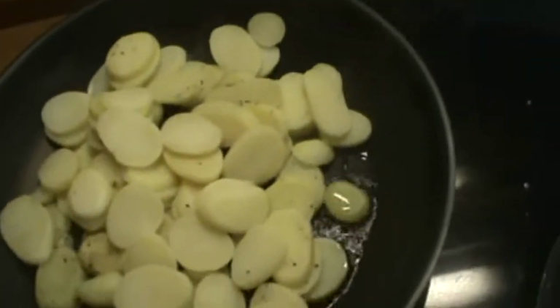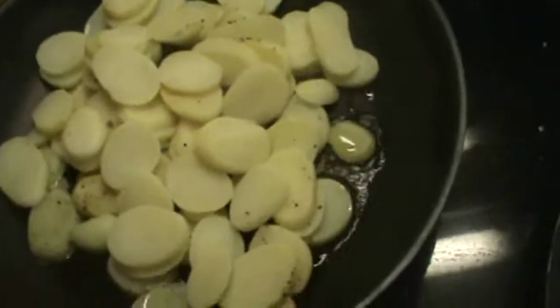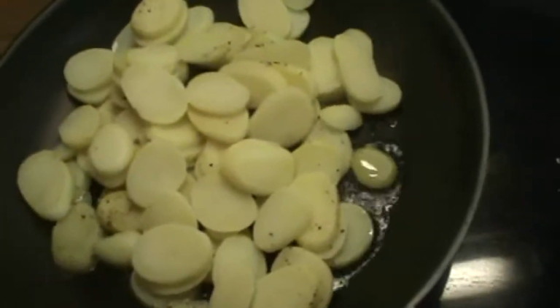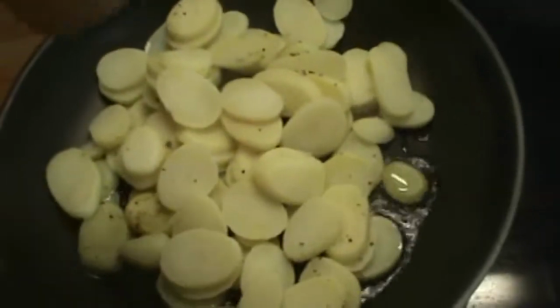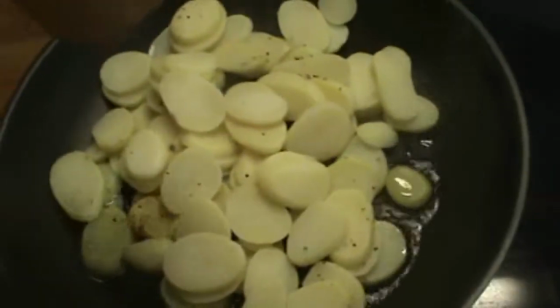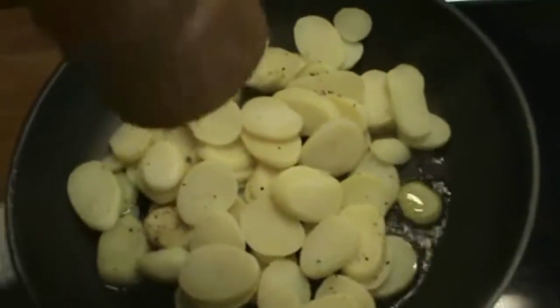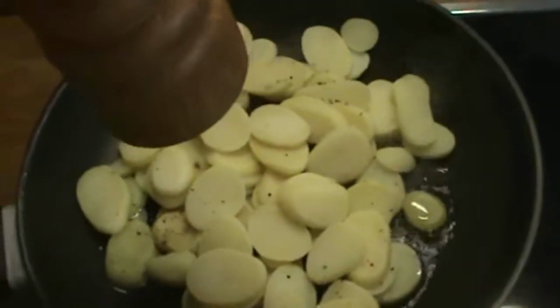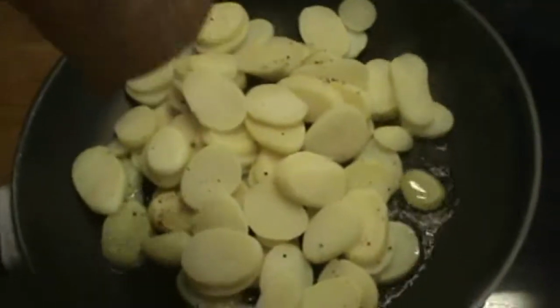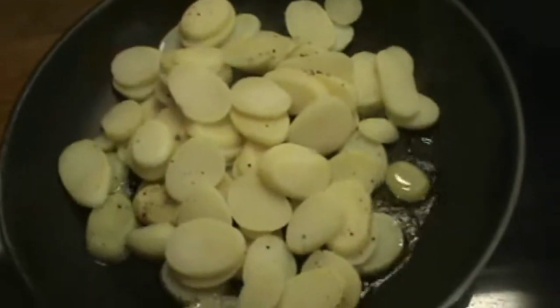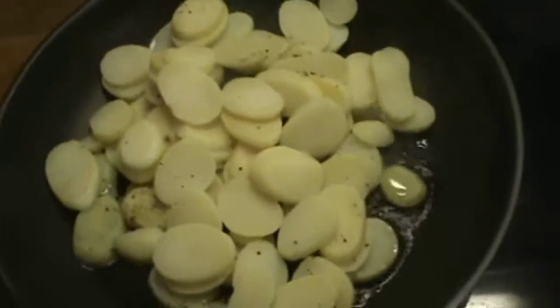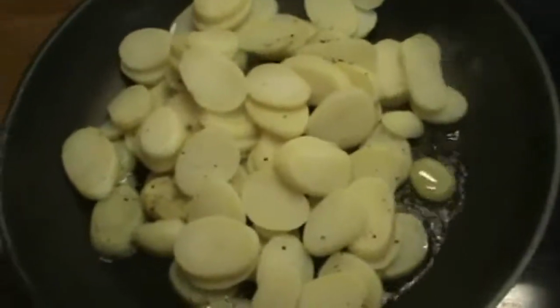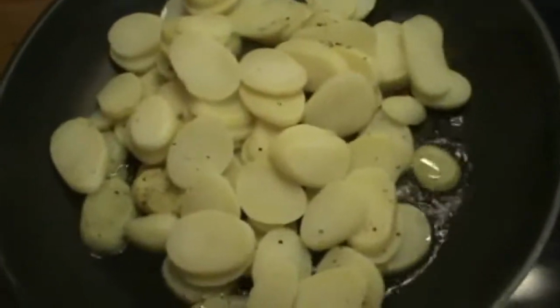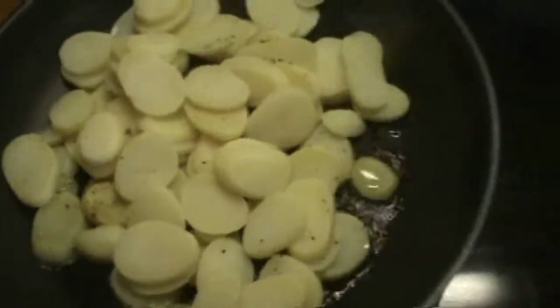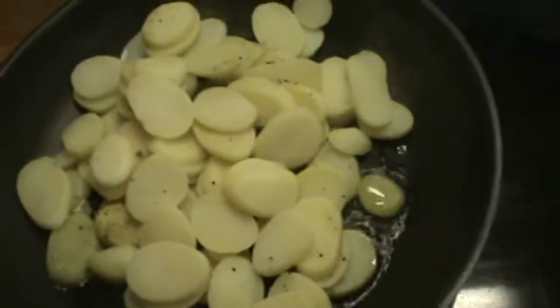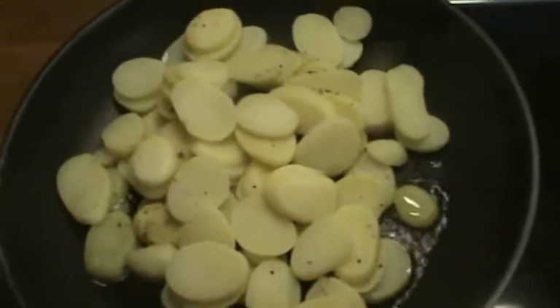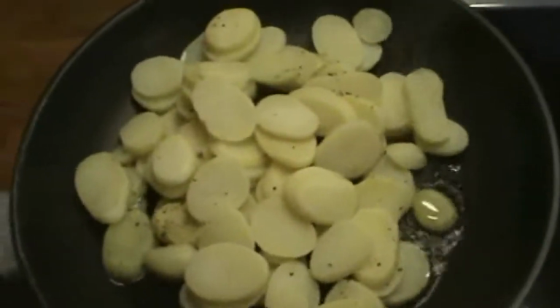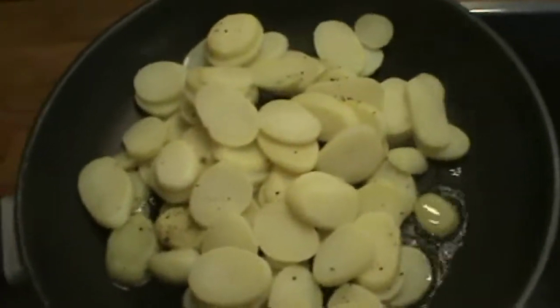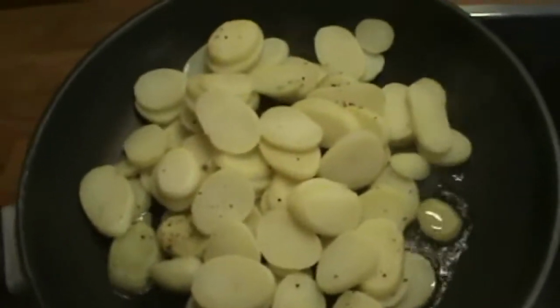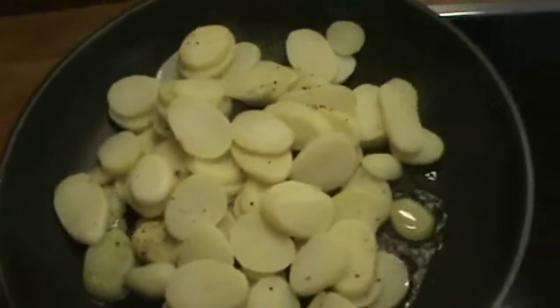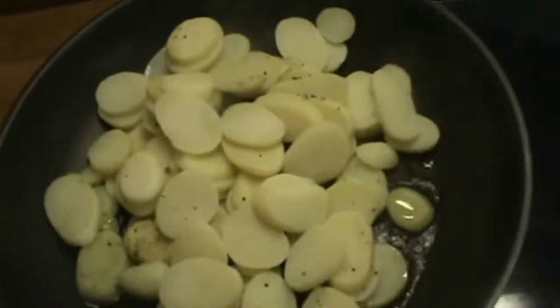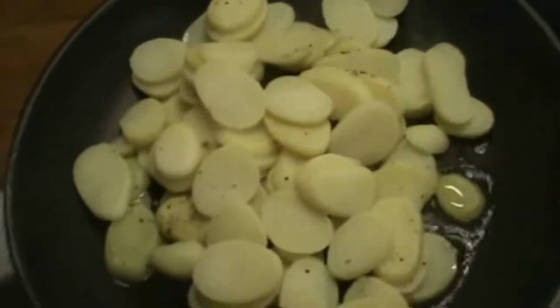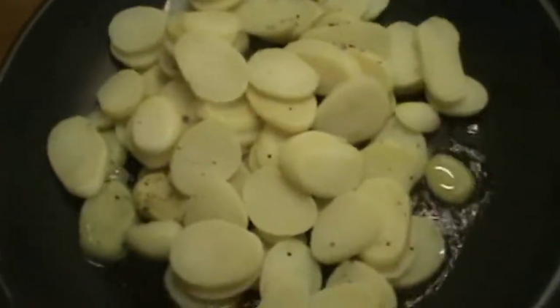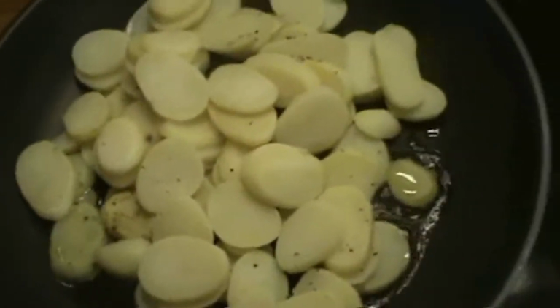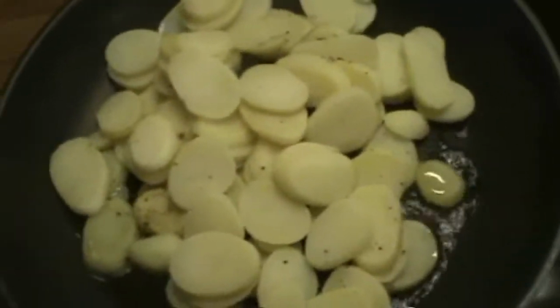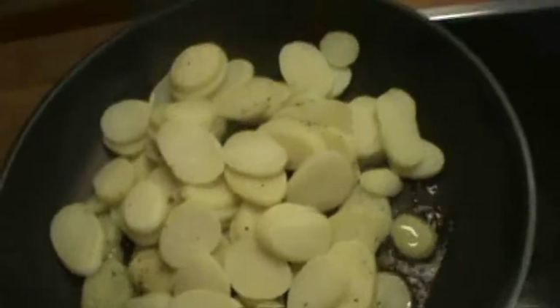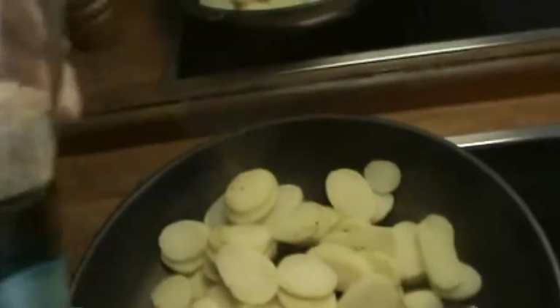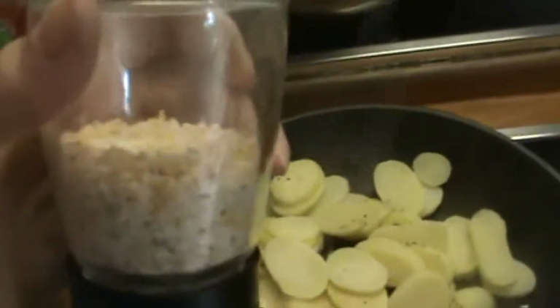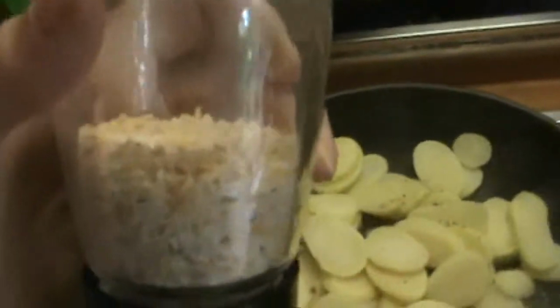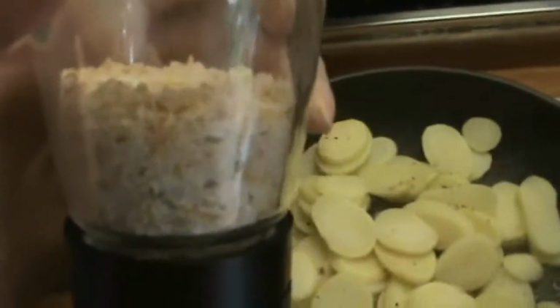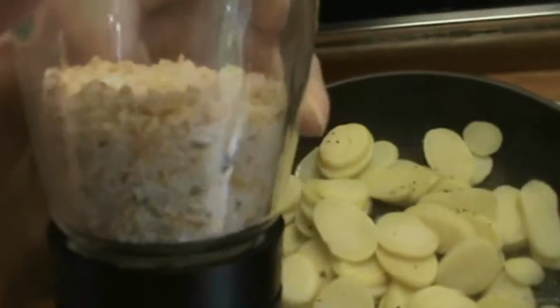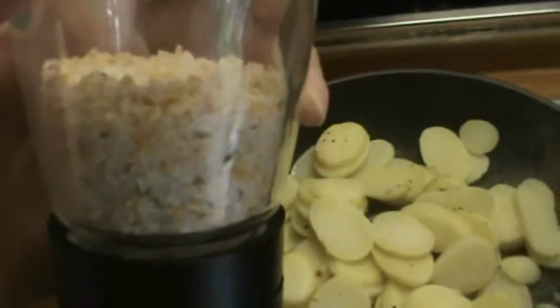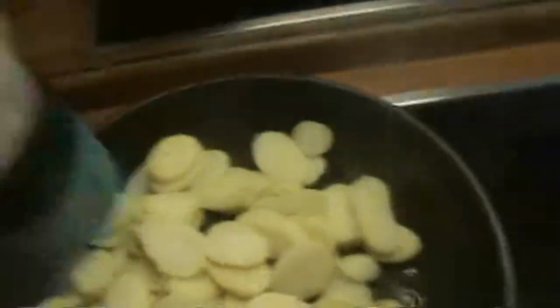Add some olive oil, some pepper, some seasoned salt, and some ground garlic to your potatoes.